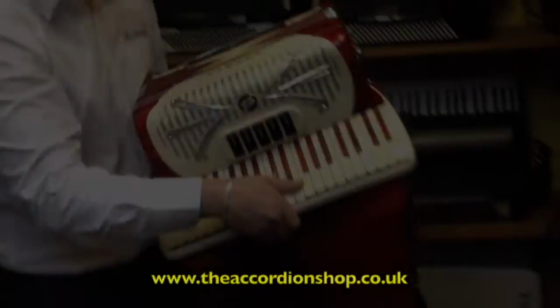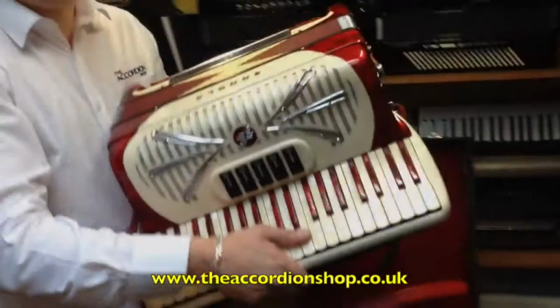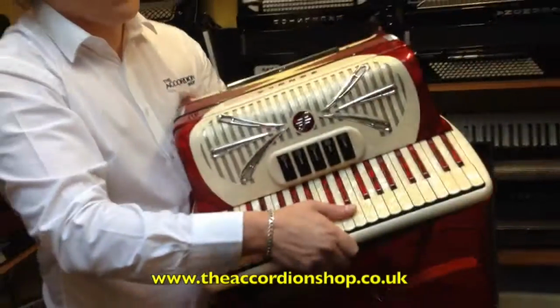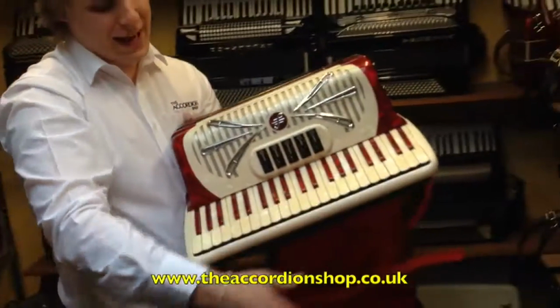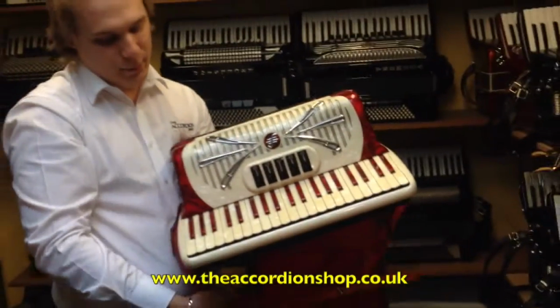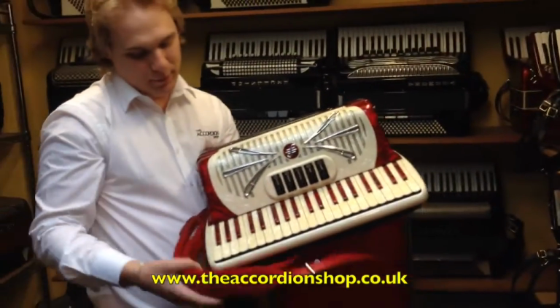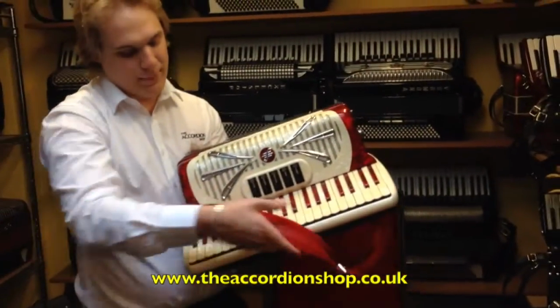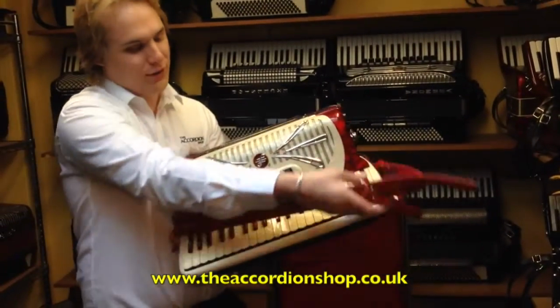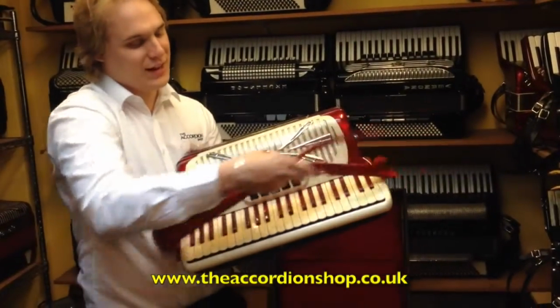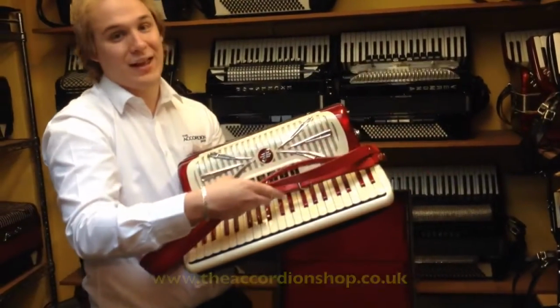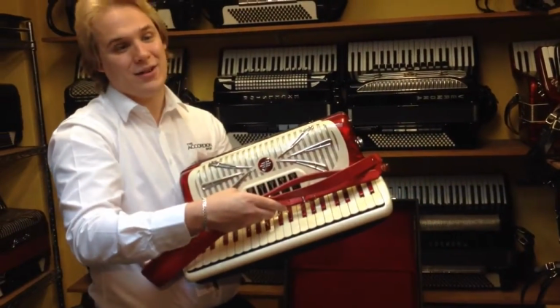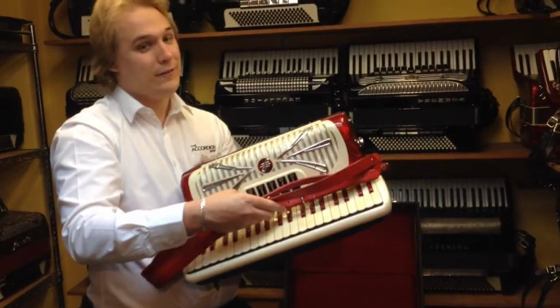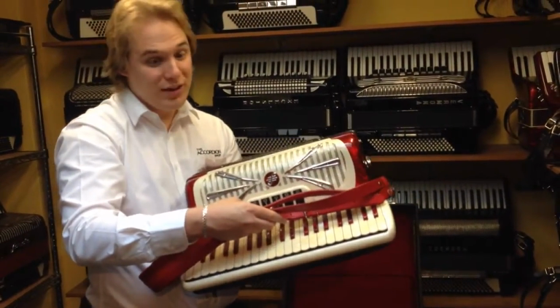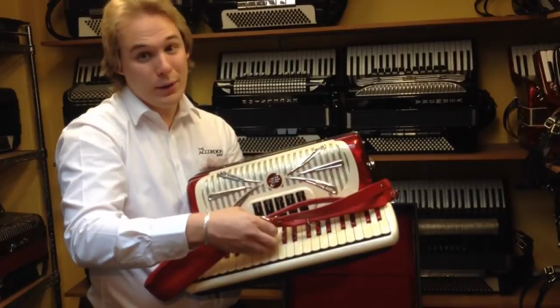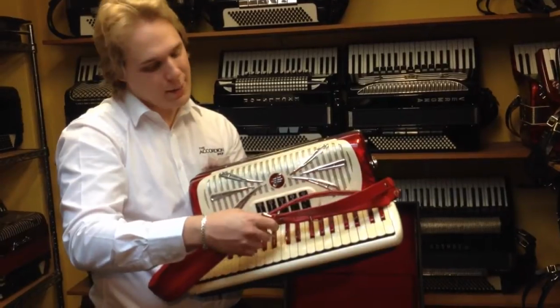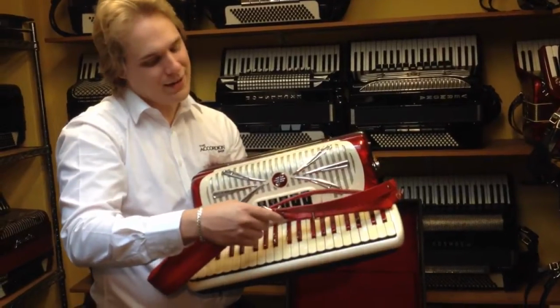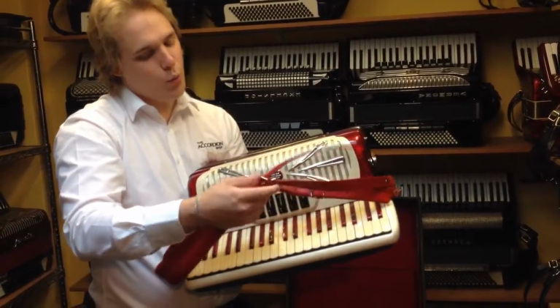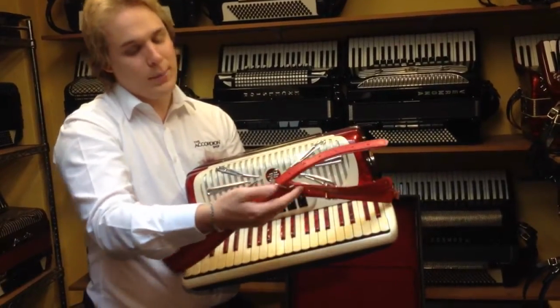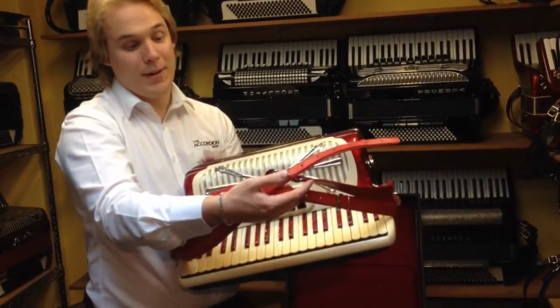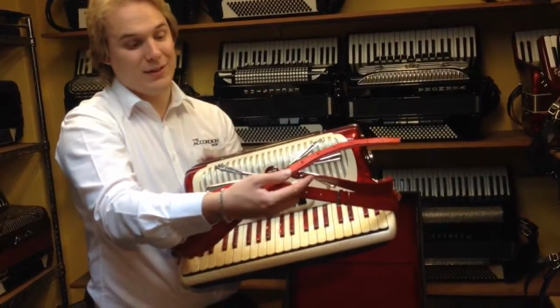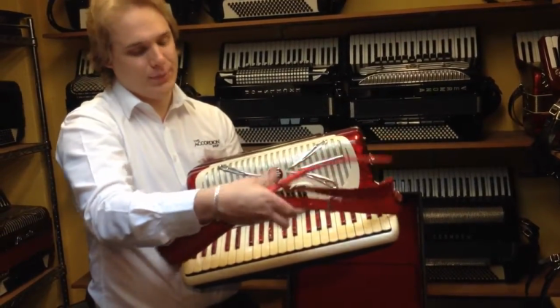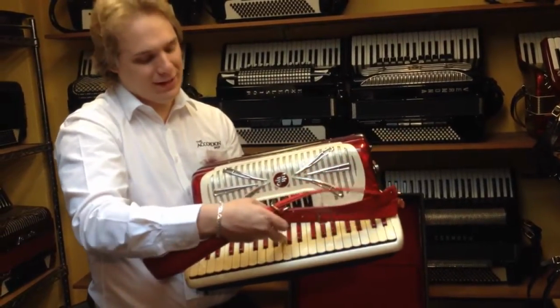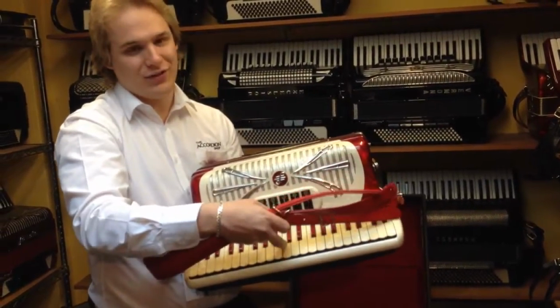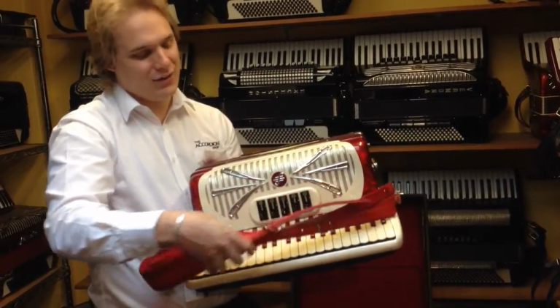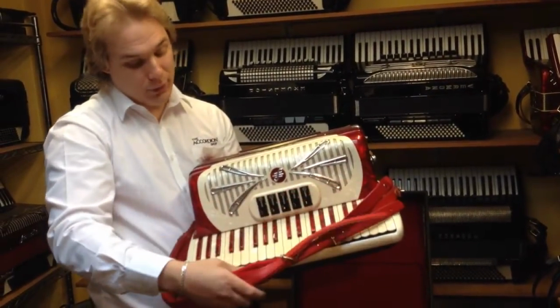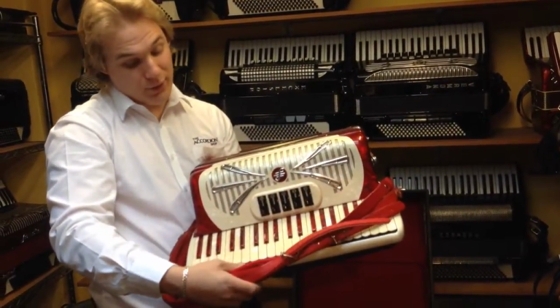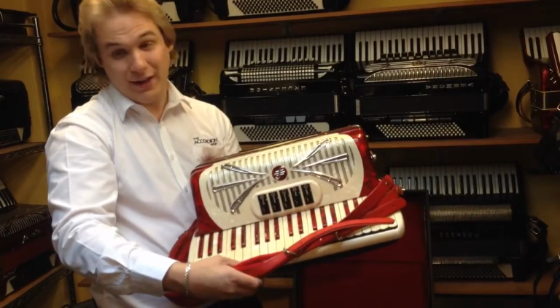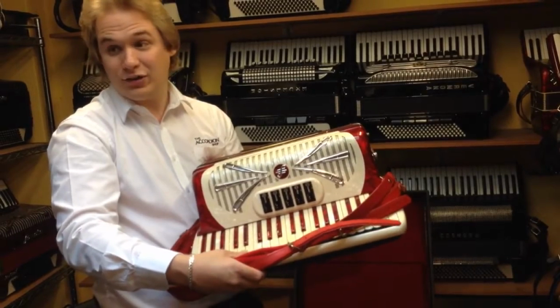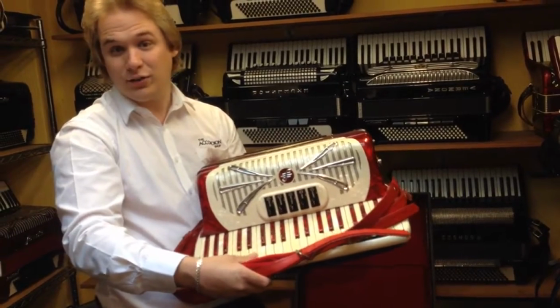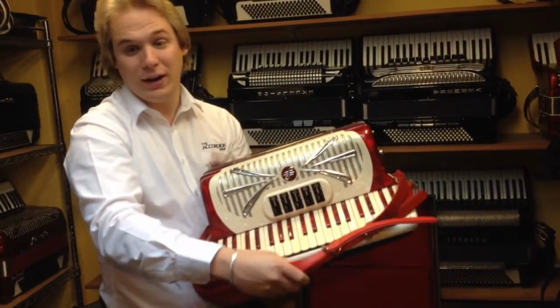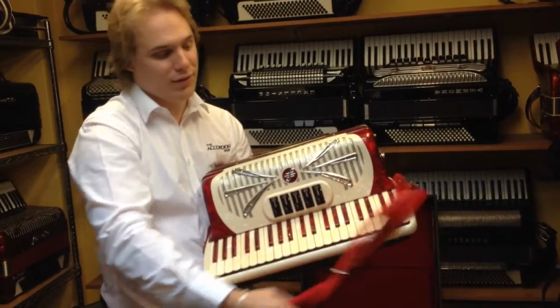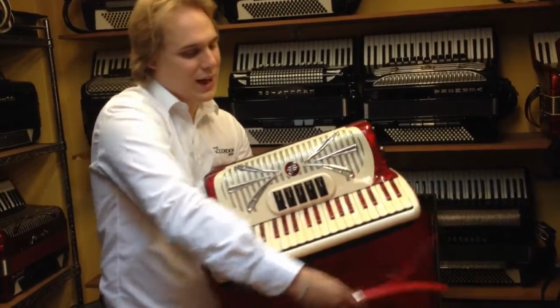Straps. Now, people often put the straps over the front of the keys like that, but for two reasons we wouldn't recommend it. One, because the metal bits of the straps are likely to scratch the keys, but also you stand a very good chance of putting the front of the key up.